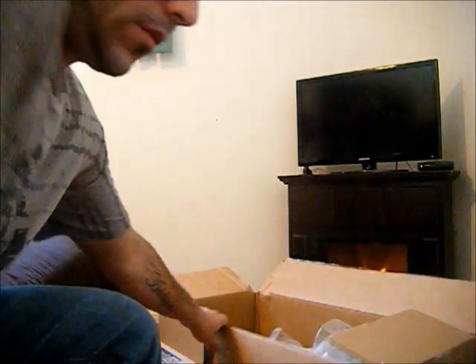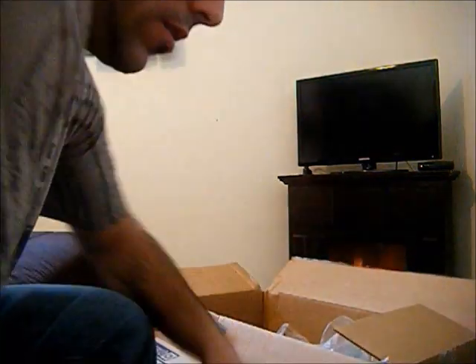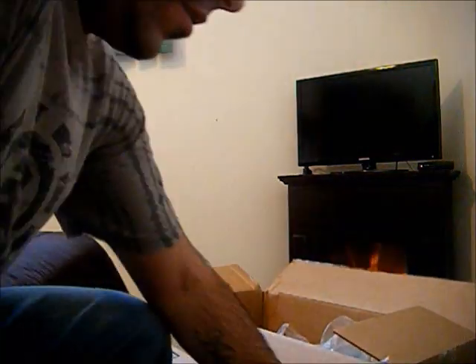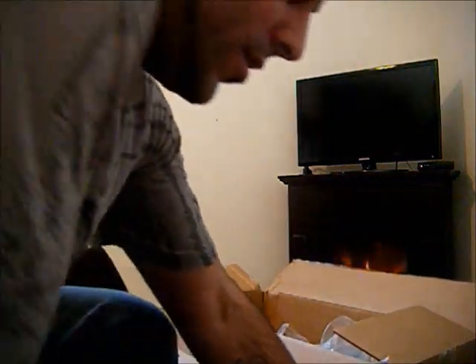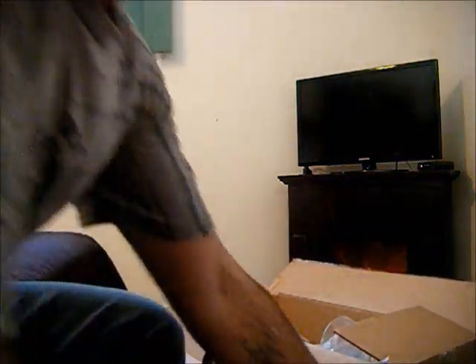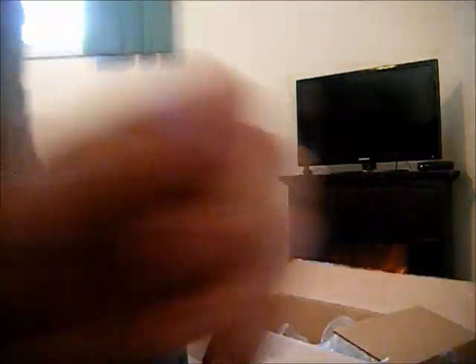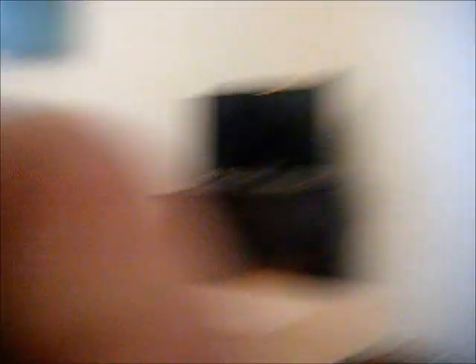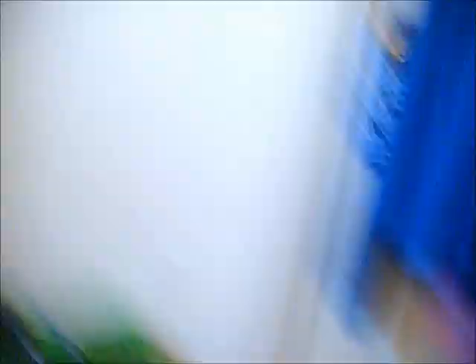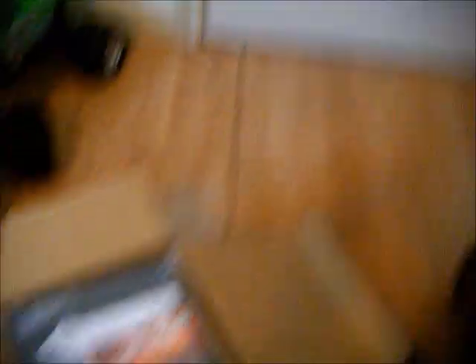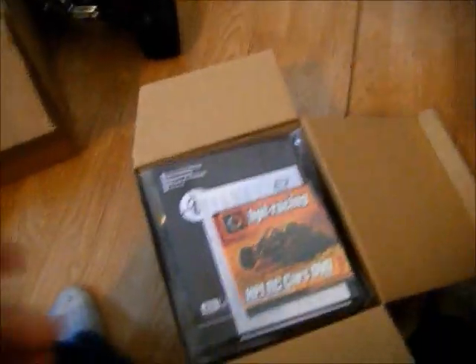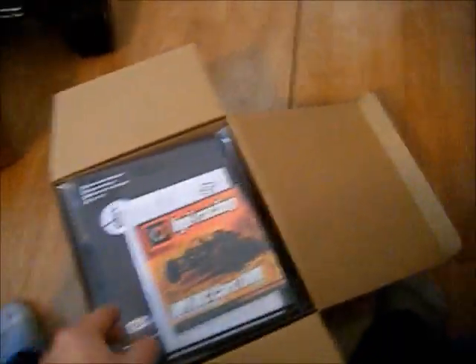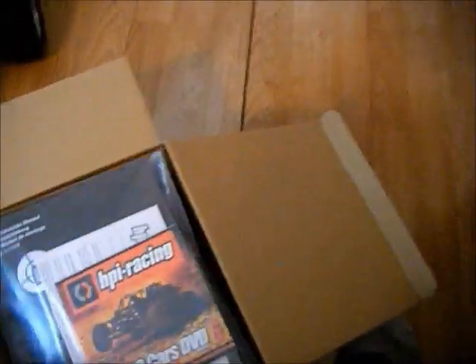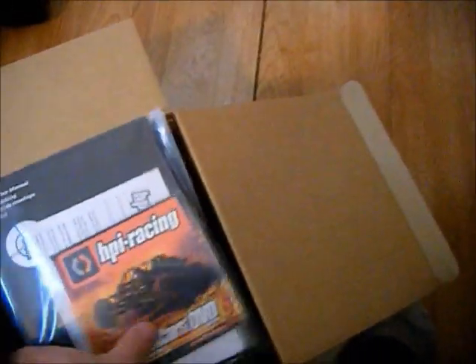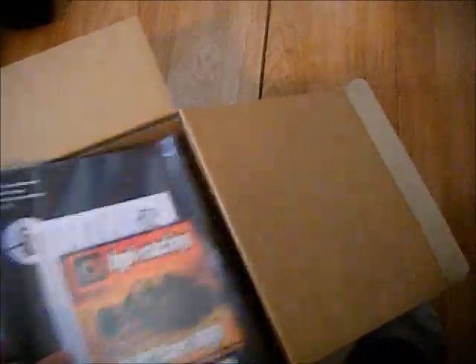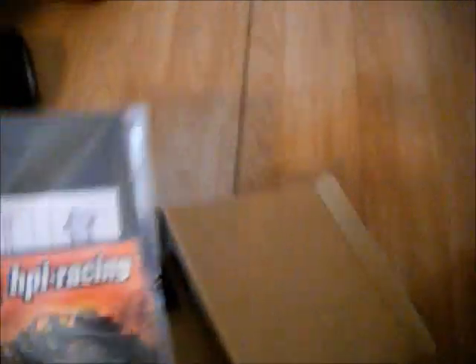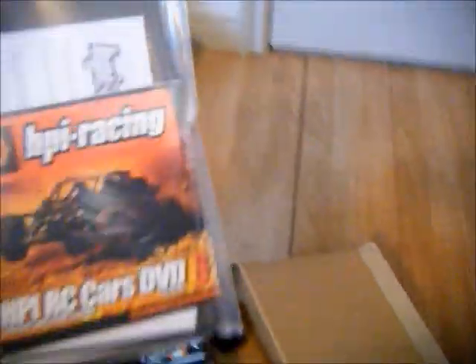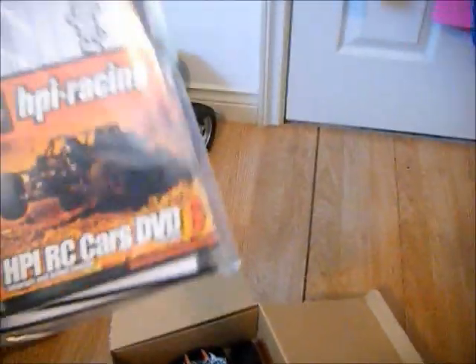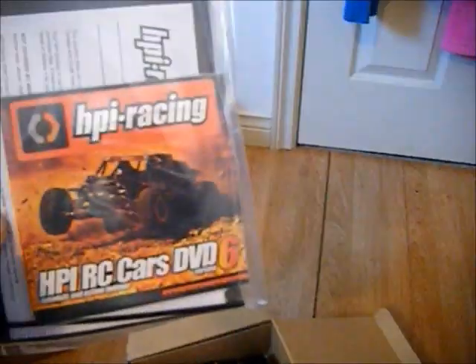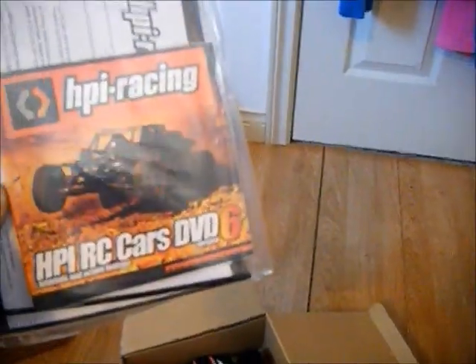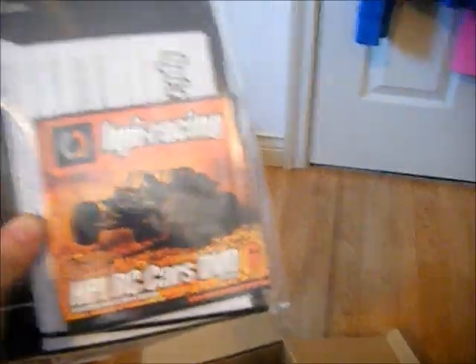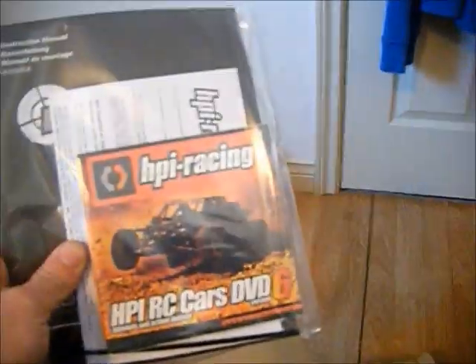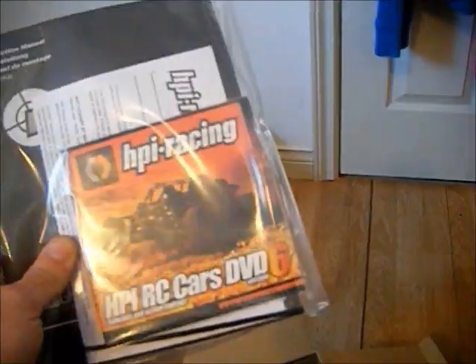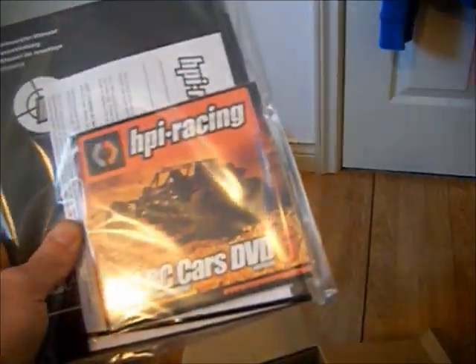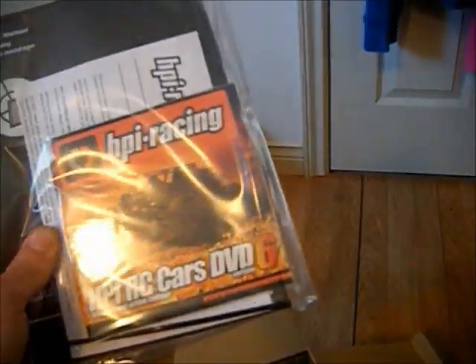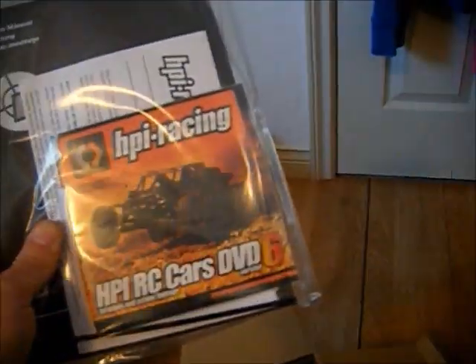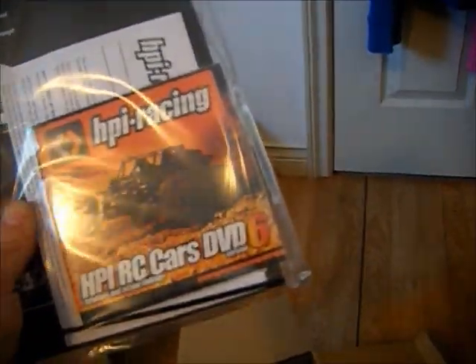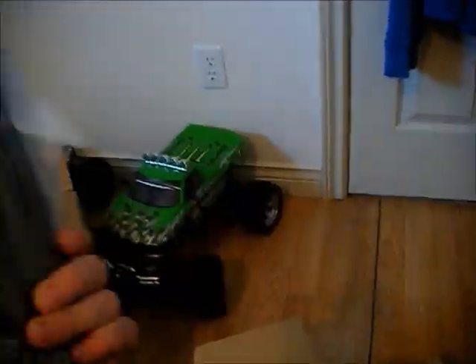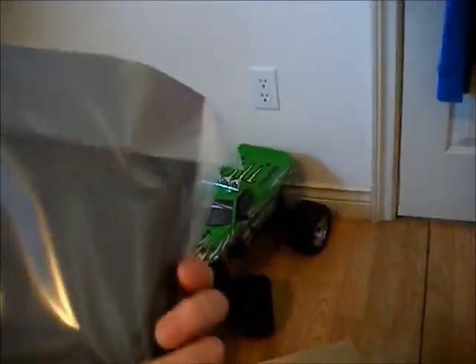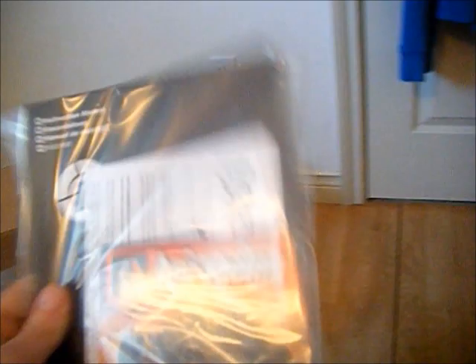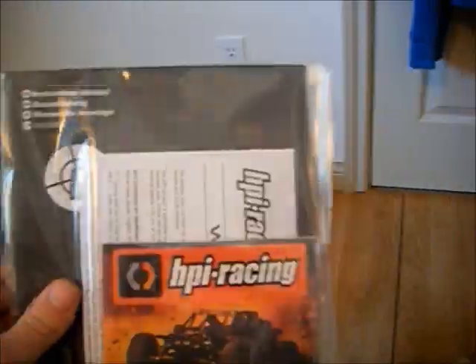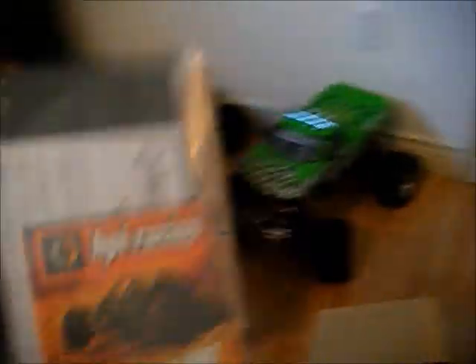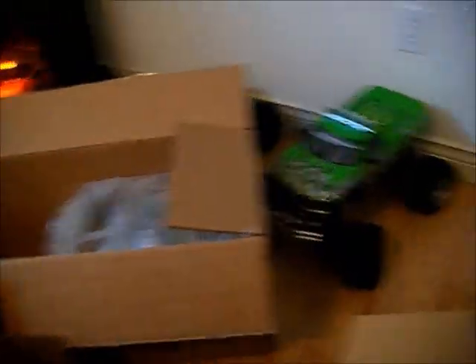Nice. Booklet. Even comes with a DVD. That's cool.